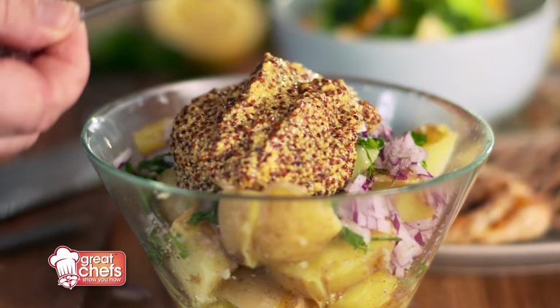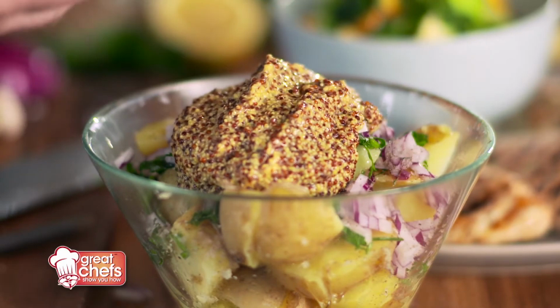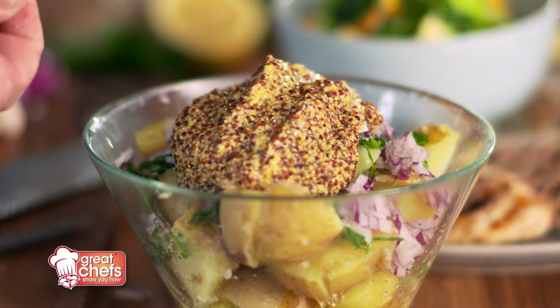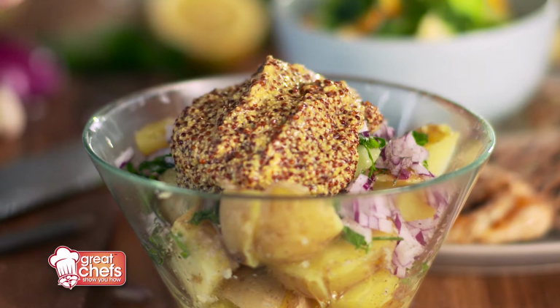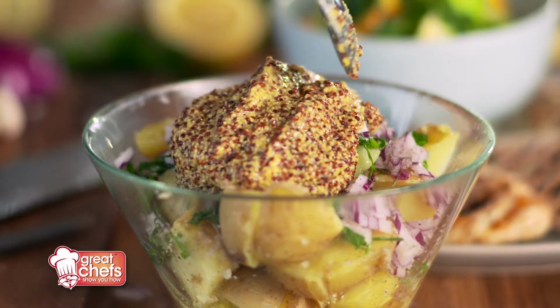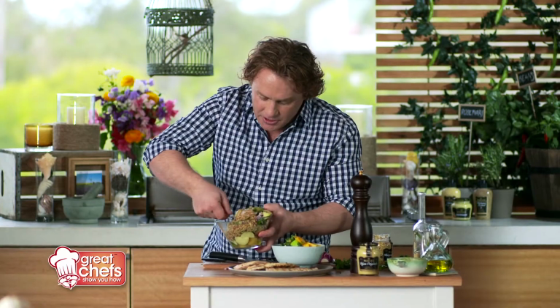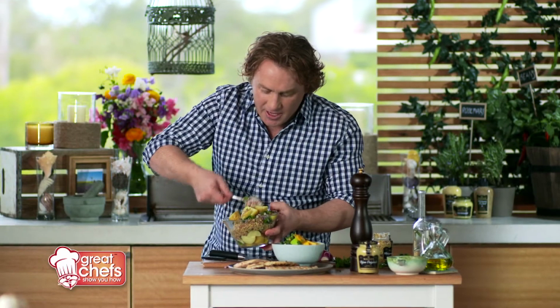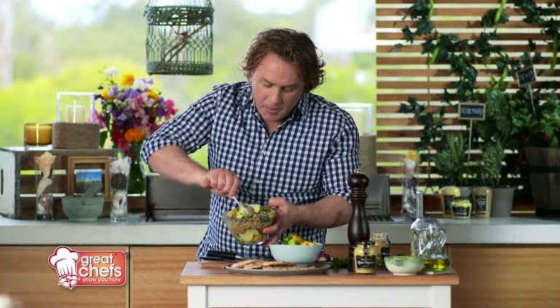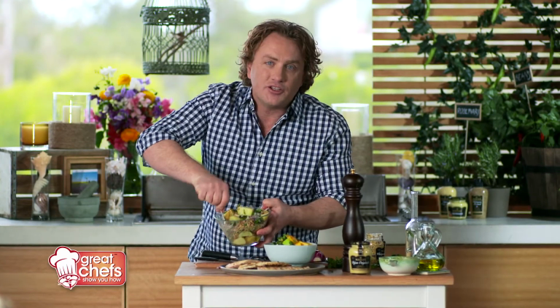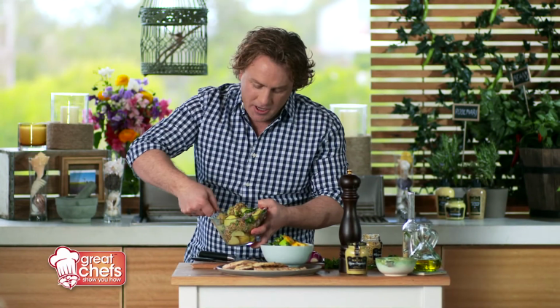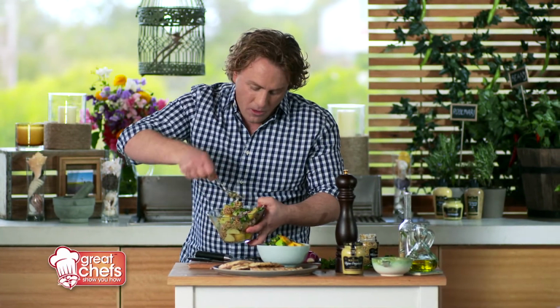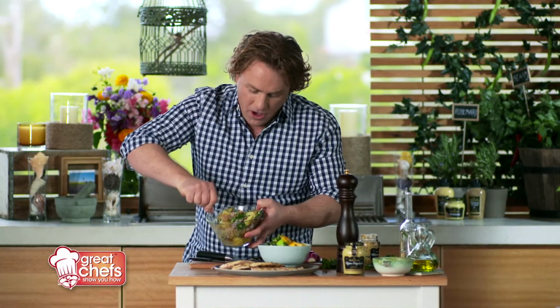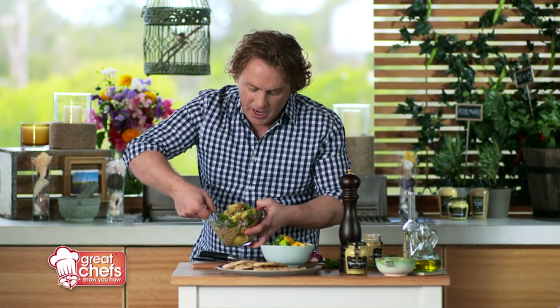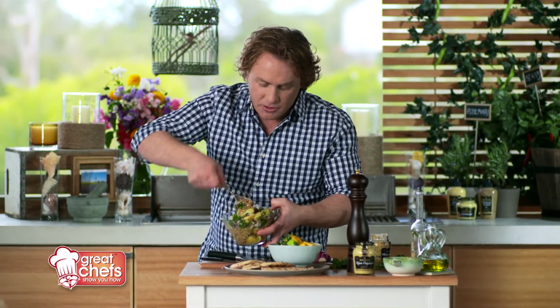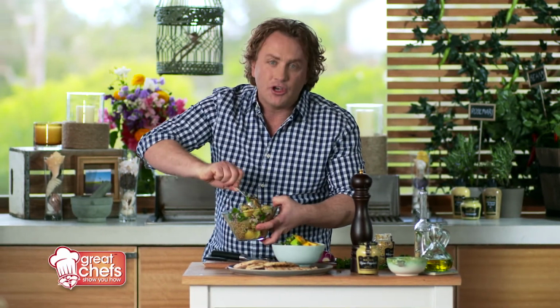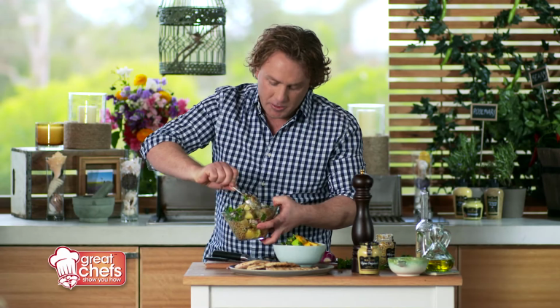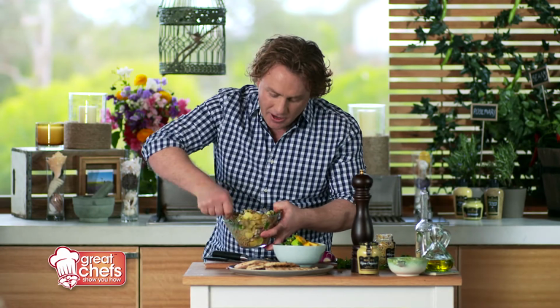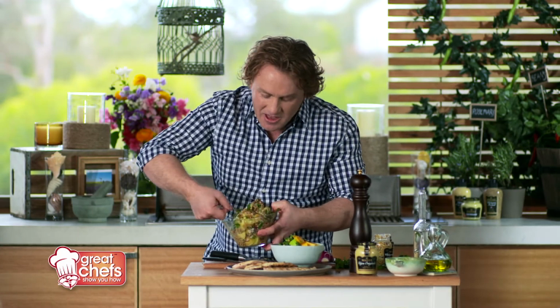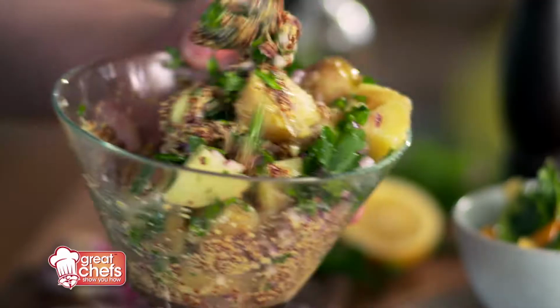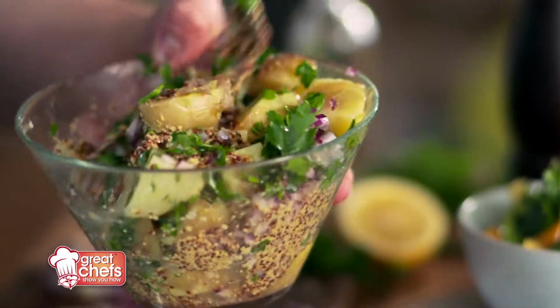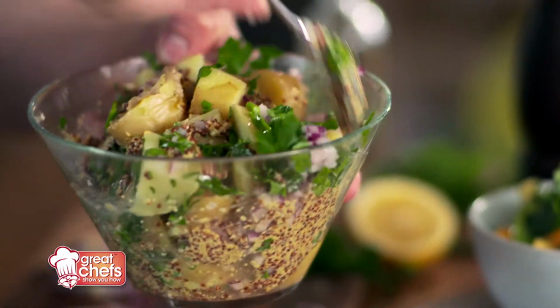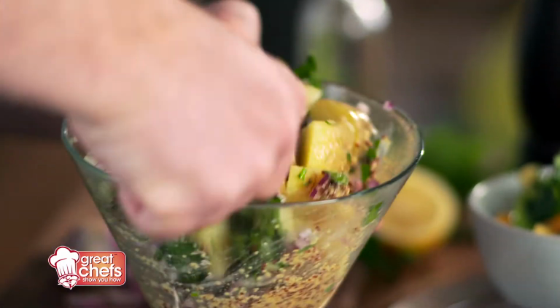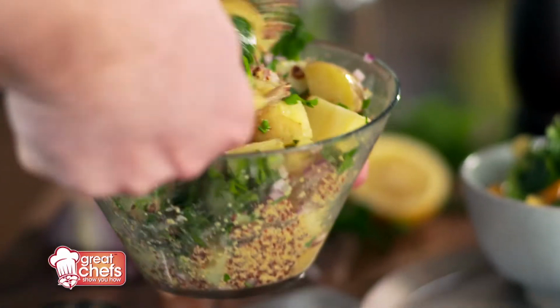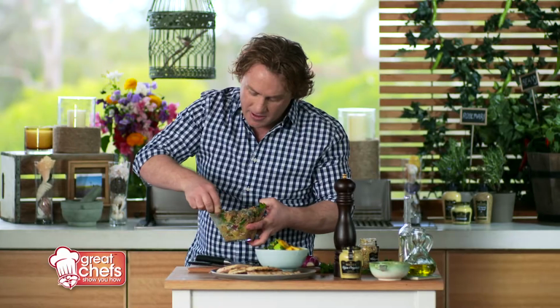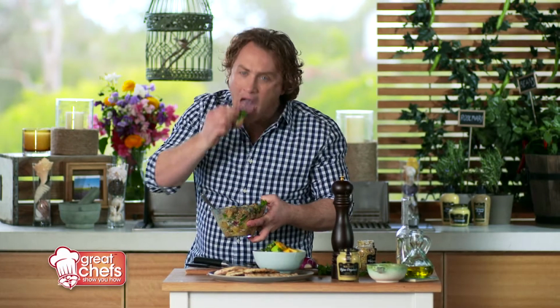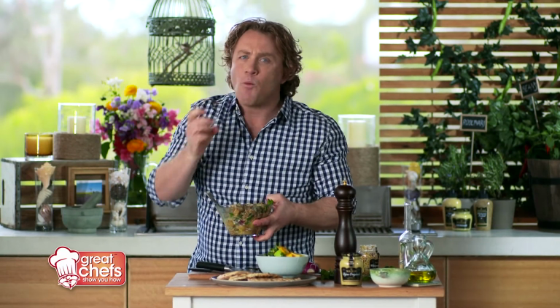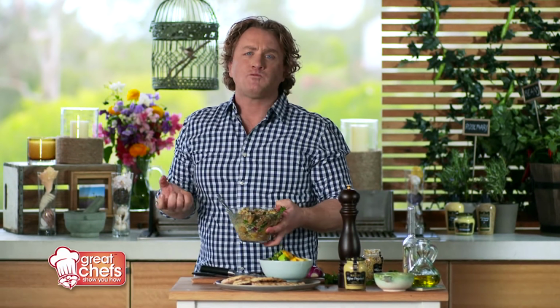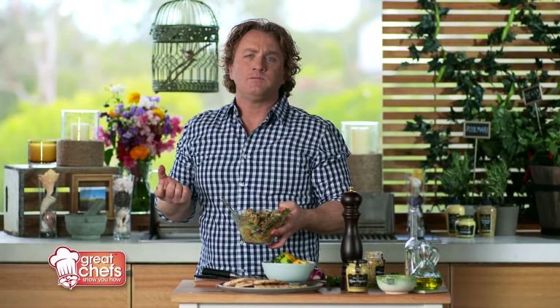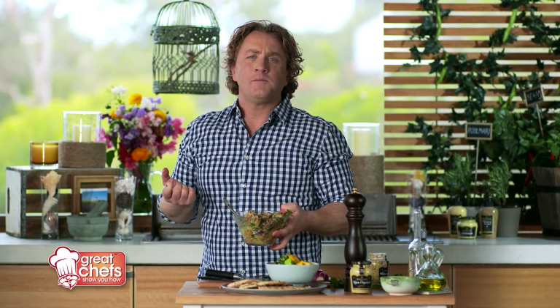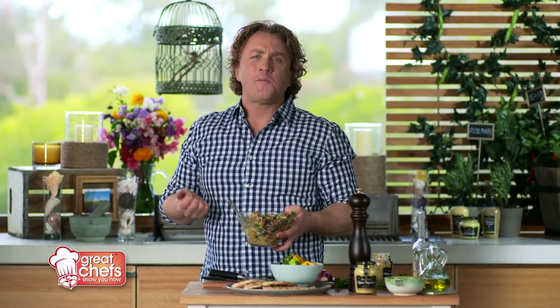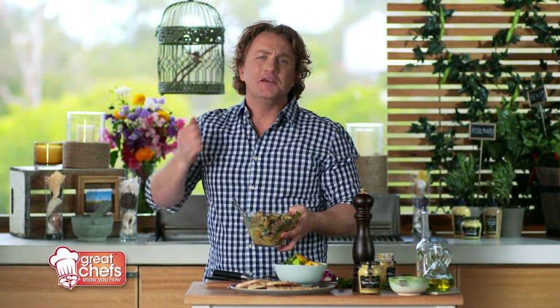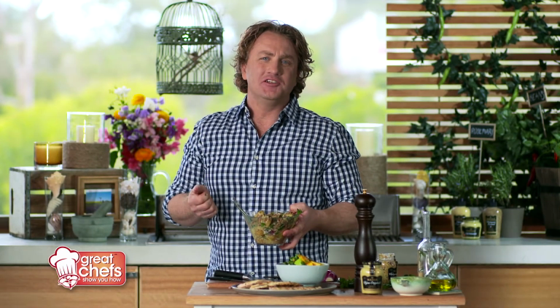I'll just turn that around and you can see the mustard, all the herbs, the onions are all soaking into the potatoes. This will be delicious — in fact, it is delicious.